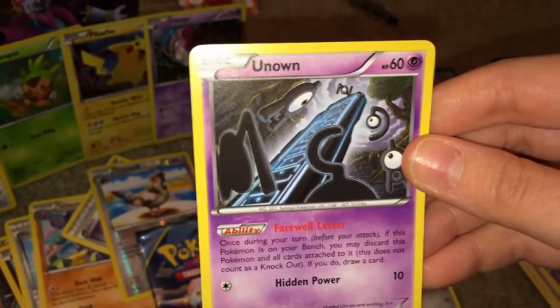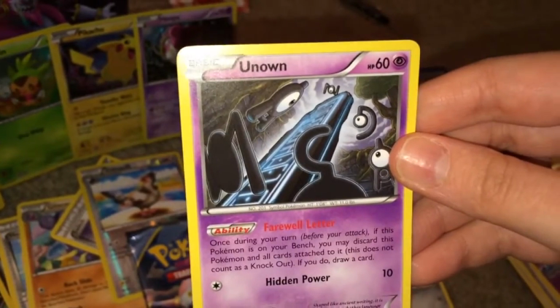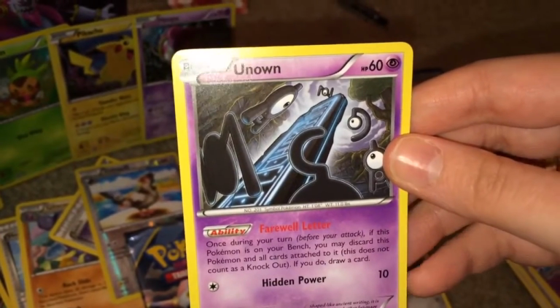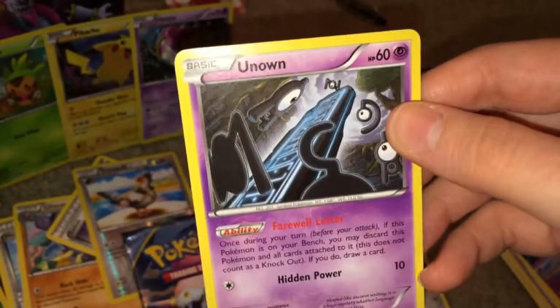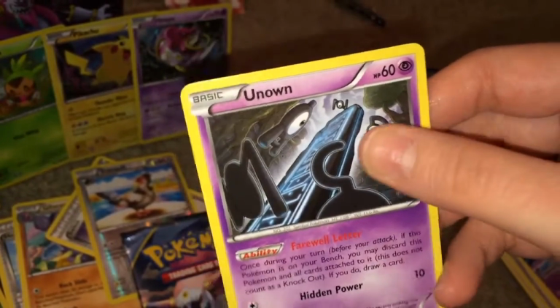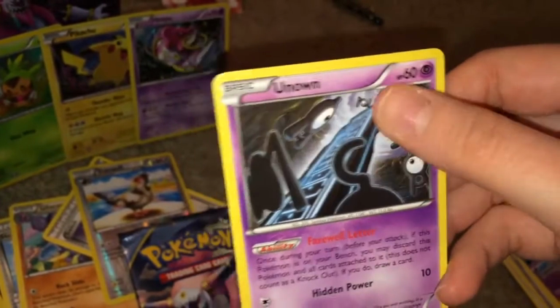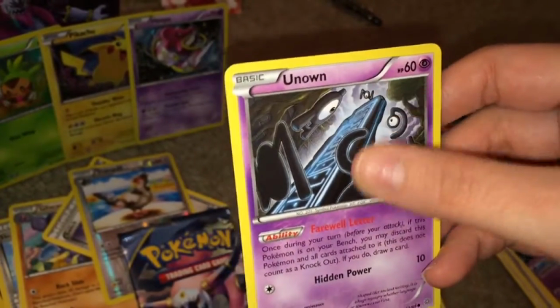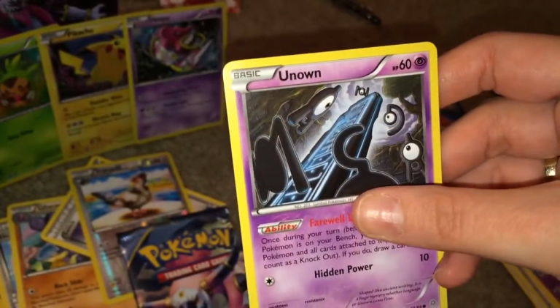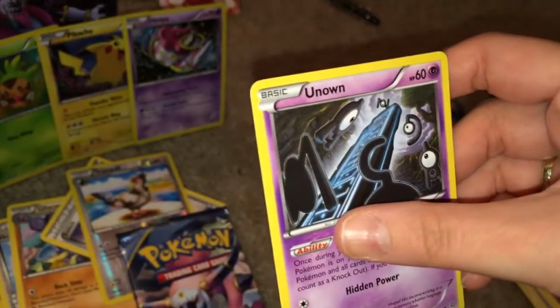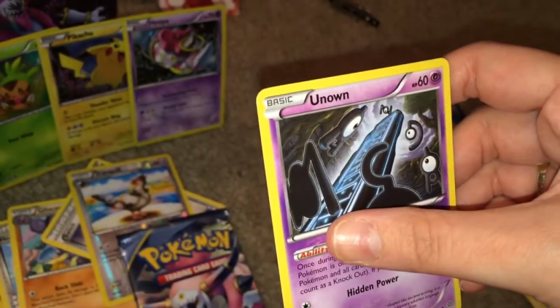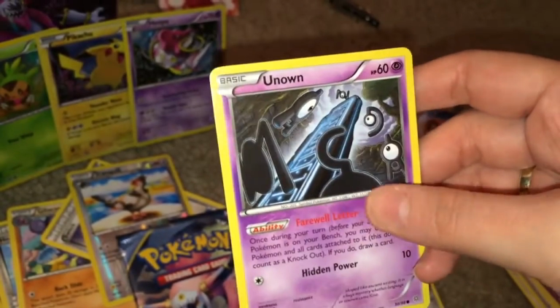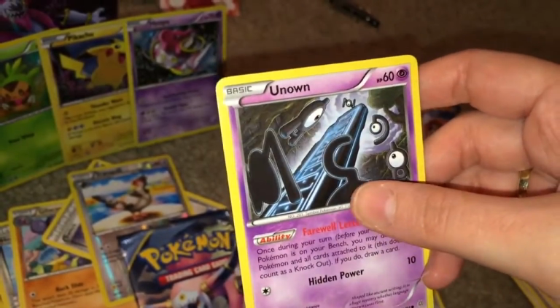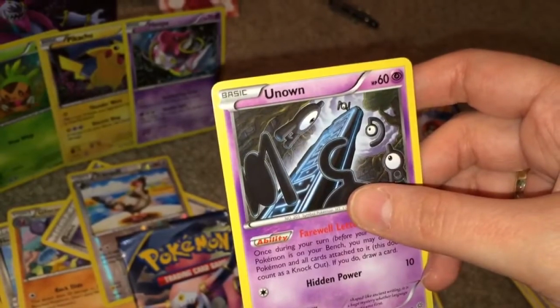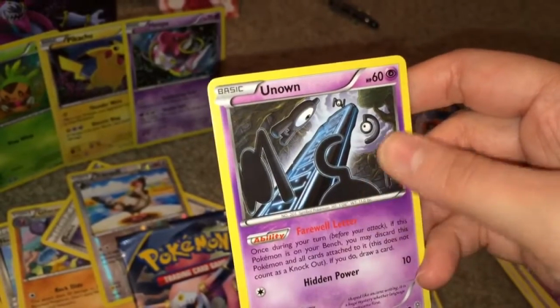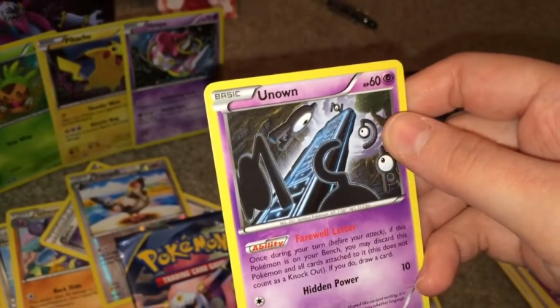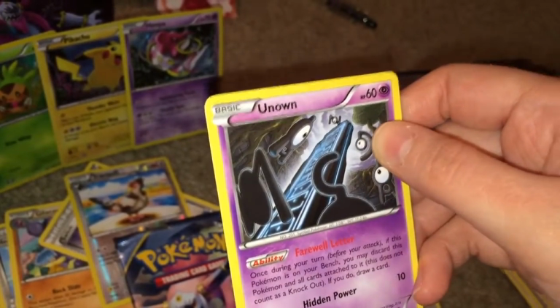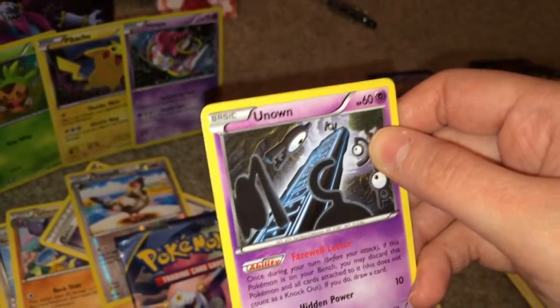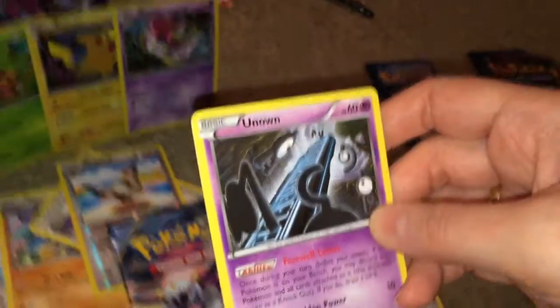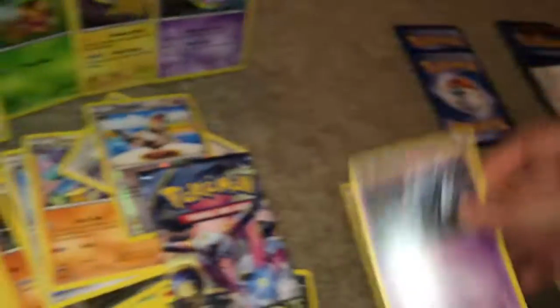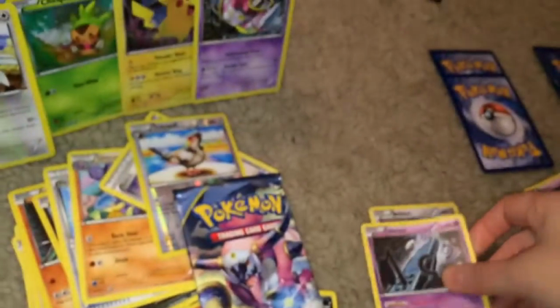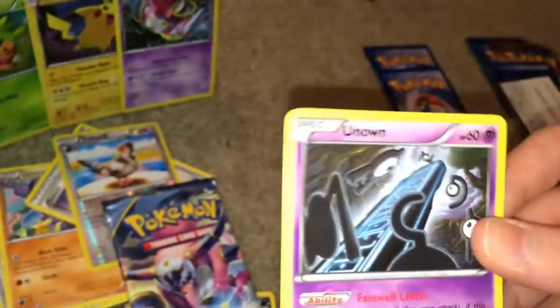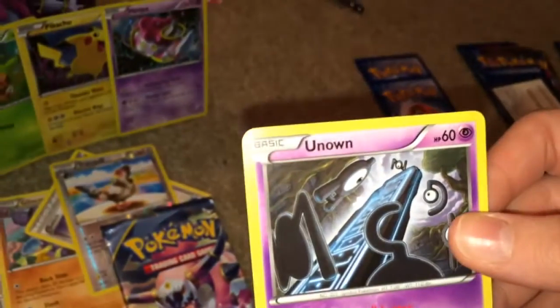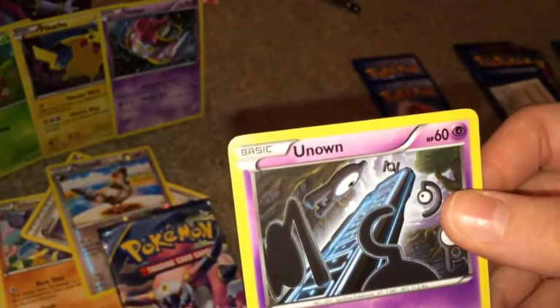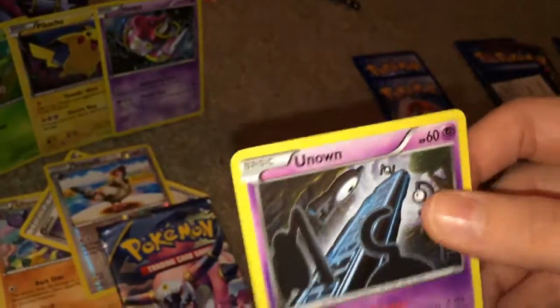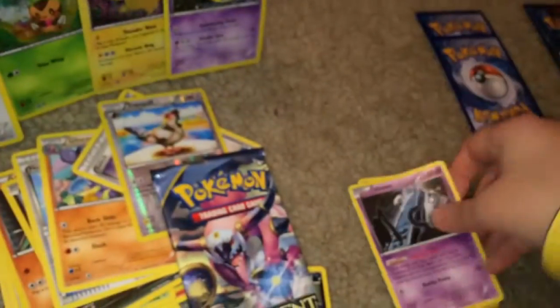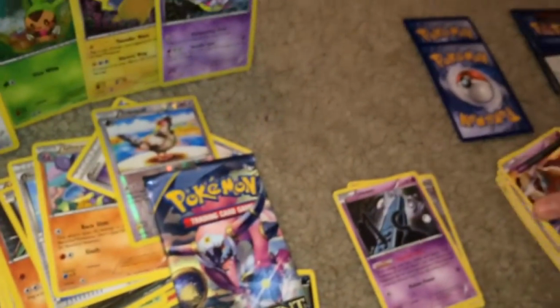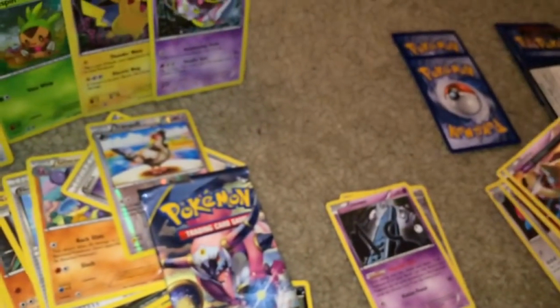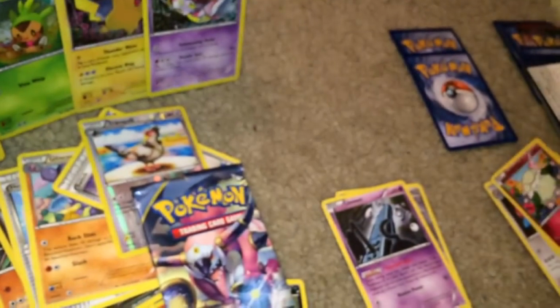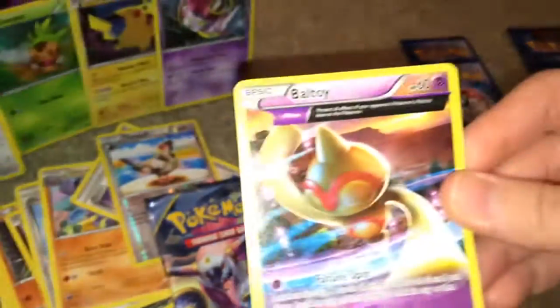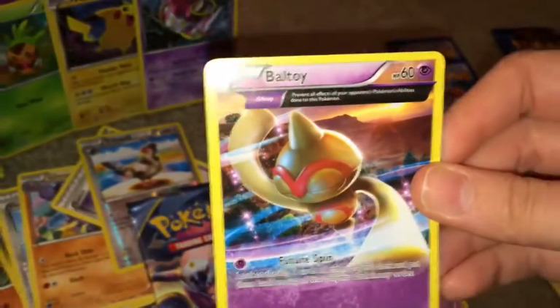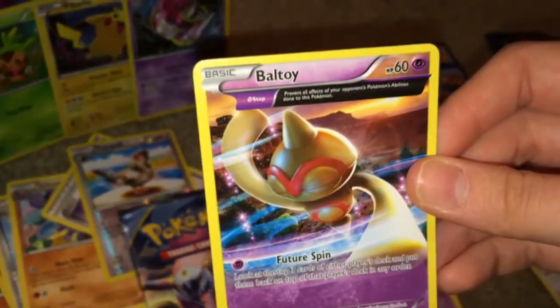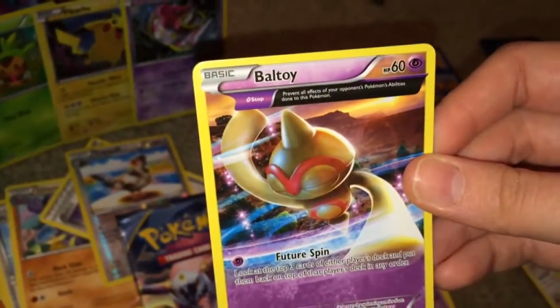We got Unknown. A. N. N? Question mark, I think. D. And A, I think. No, not the A. I know the A. I think that's the letter D. So it's pretty cool how they have Unknown cards like that again.